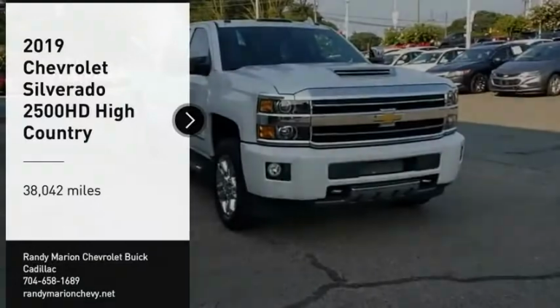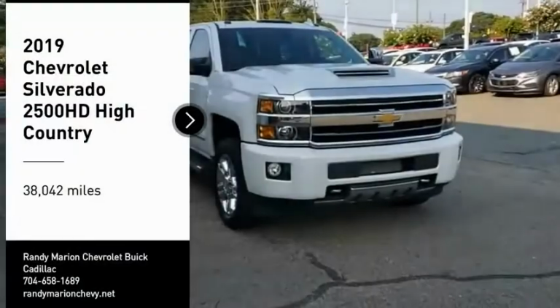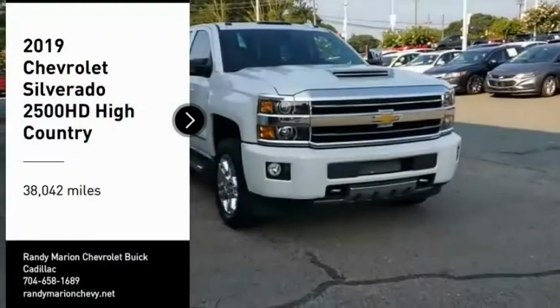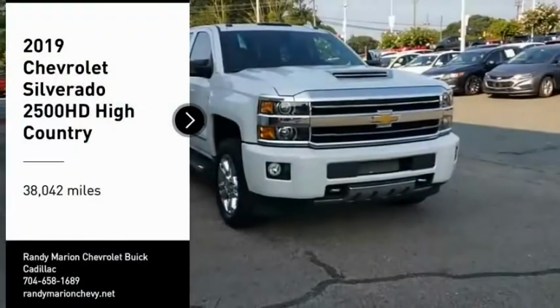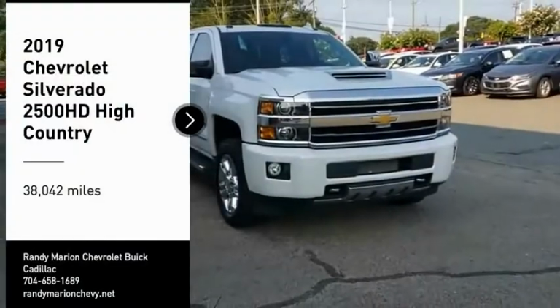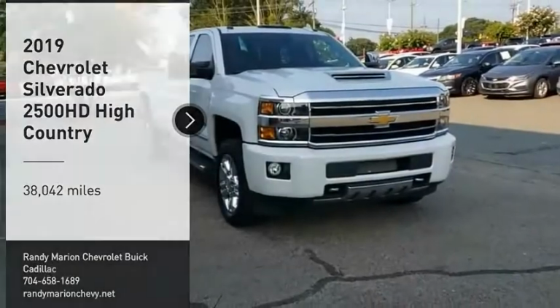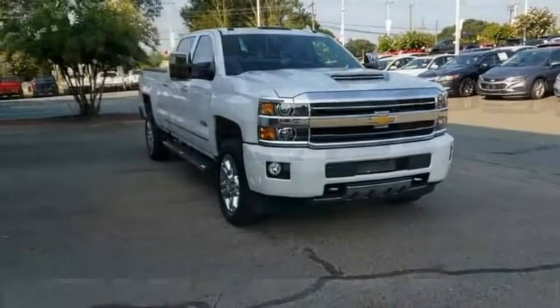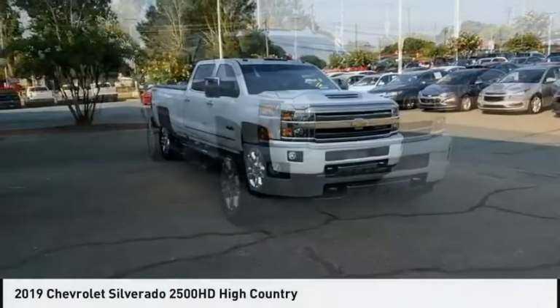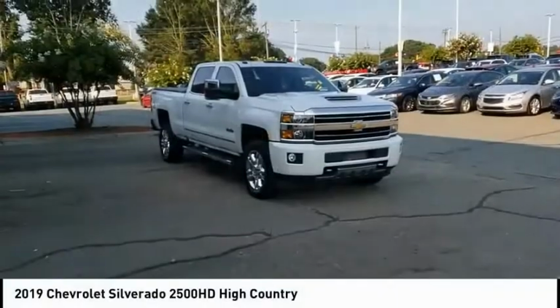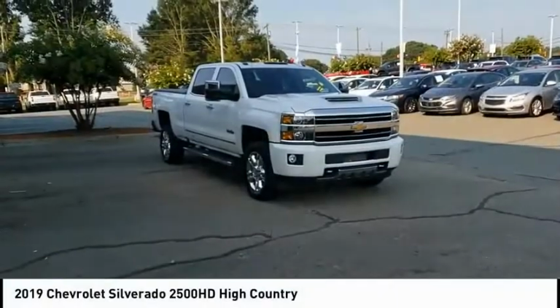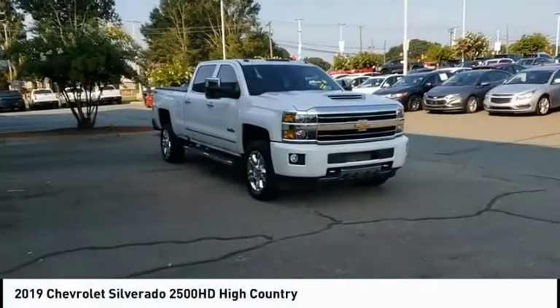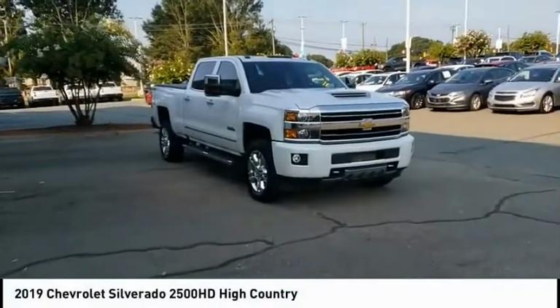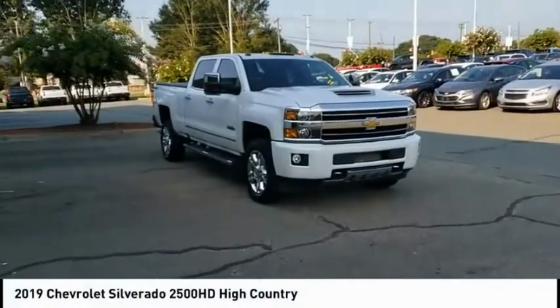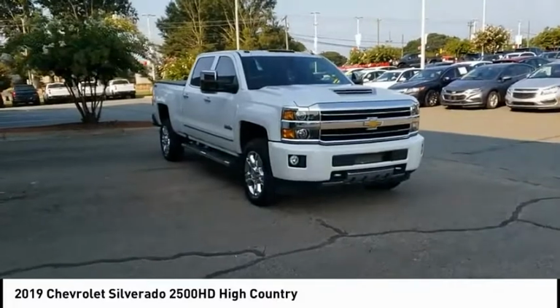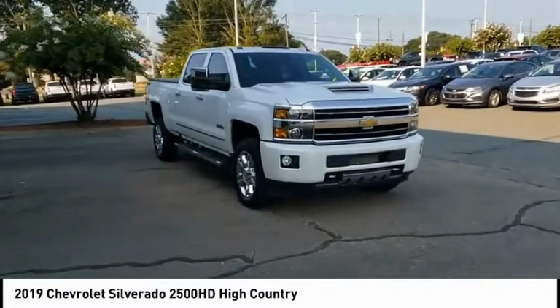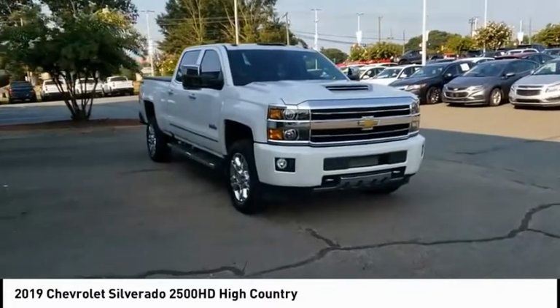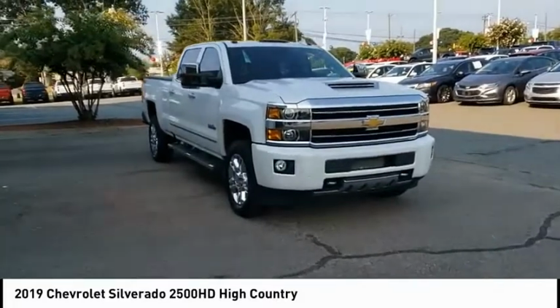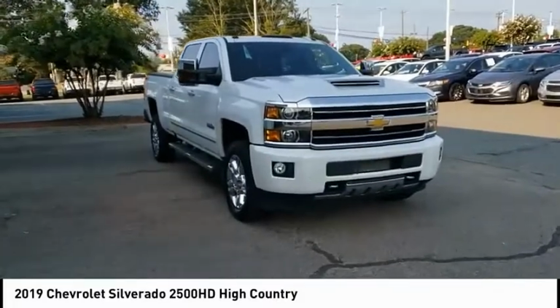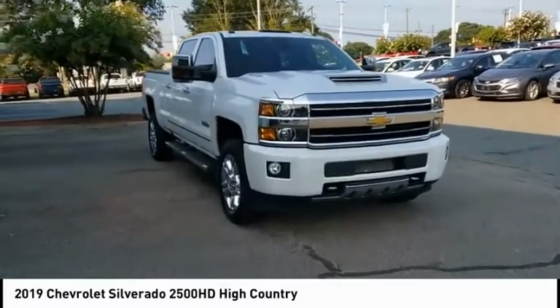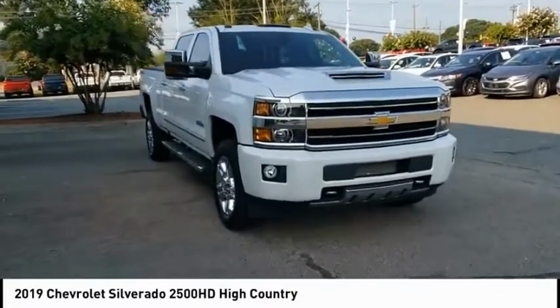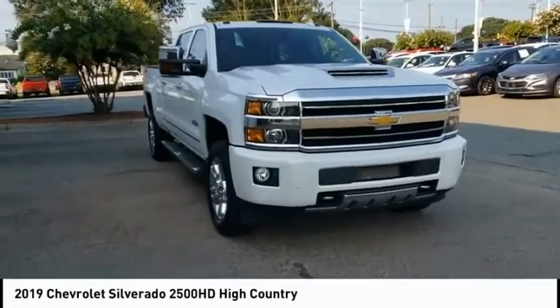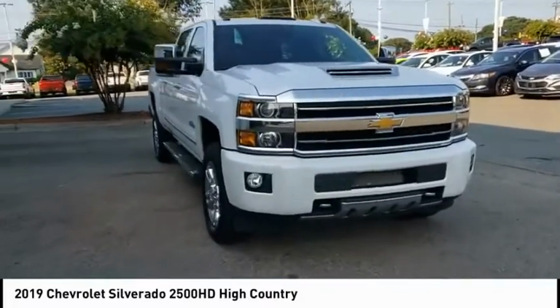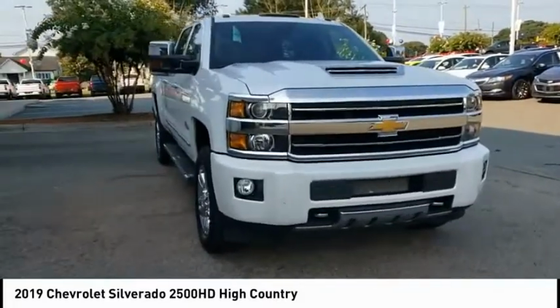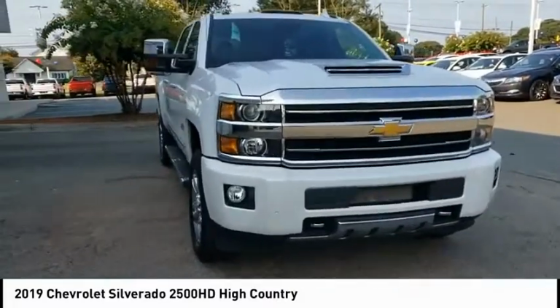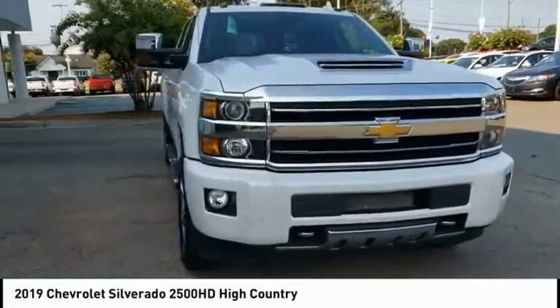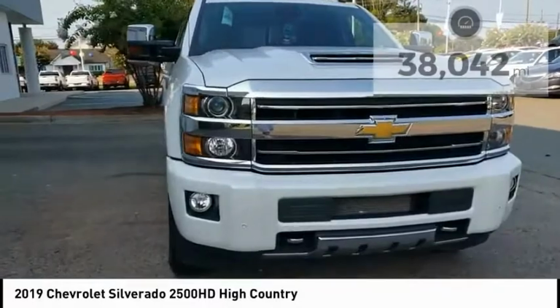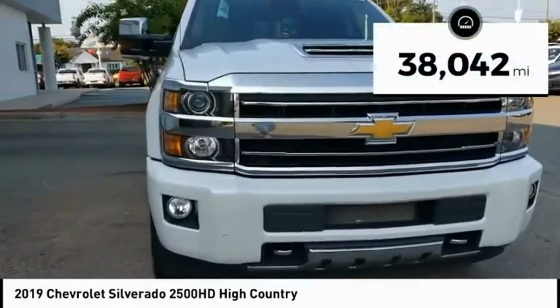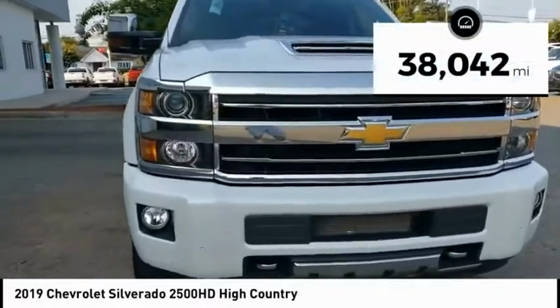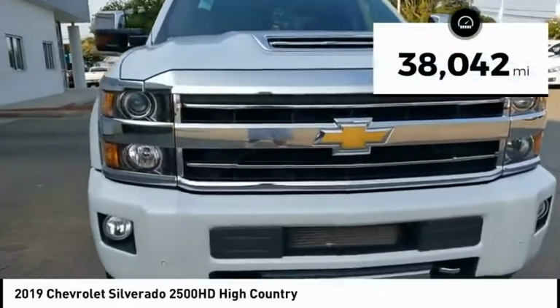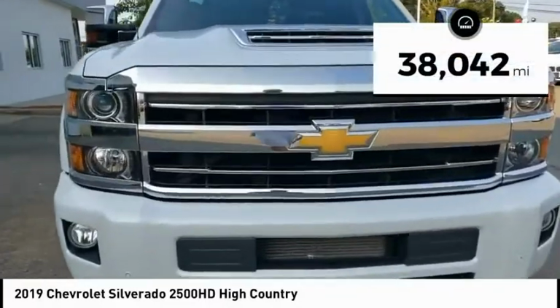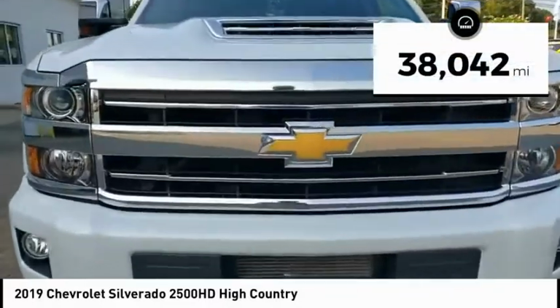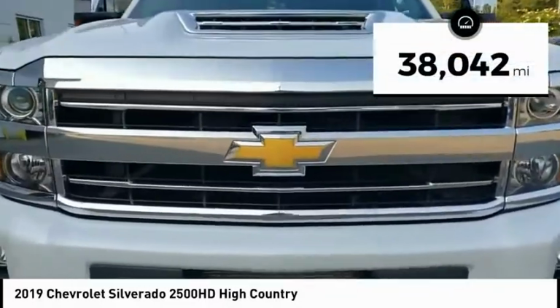Looking for the right vehicle? Check out the 2019 Silverado 2500 HD. This pickup truck pulls unlike any other. This vehicle has less than 40,000 miles.